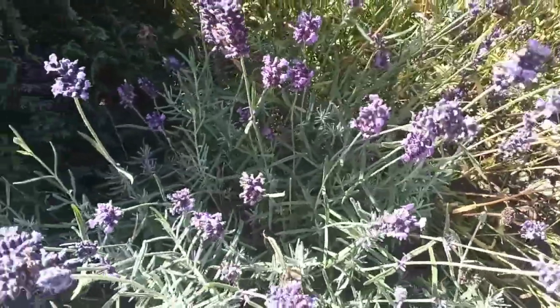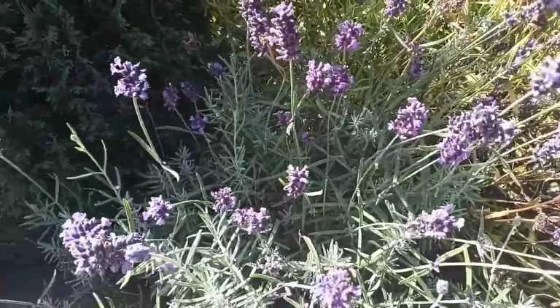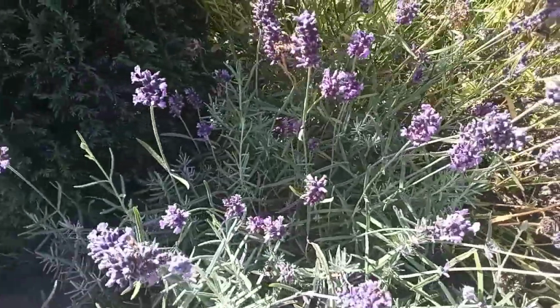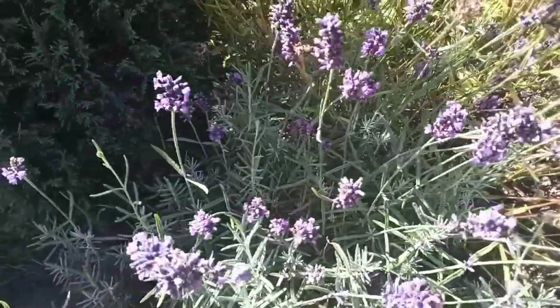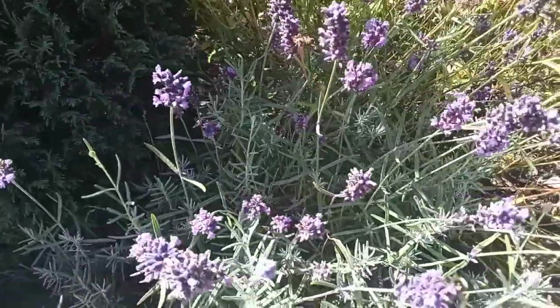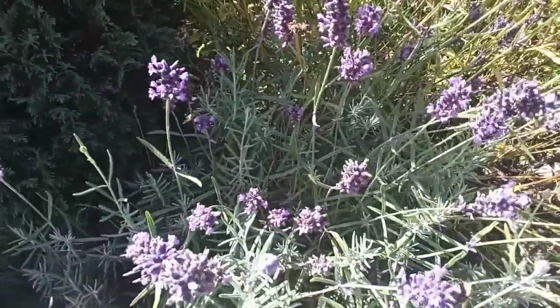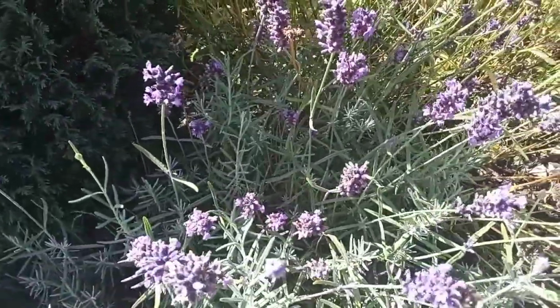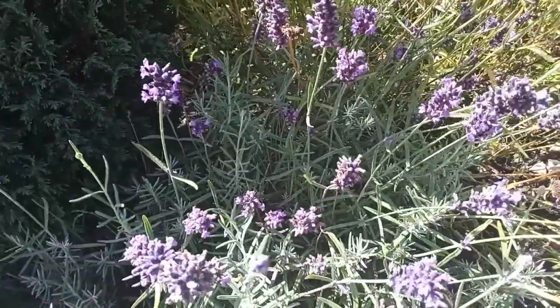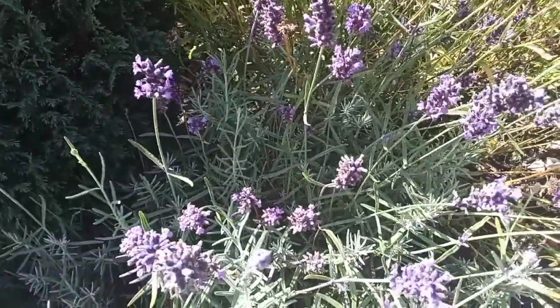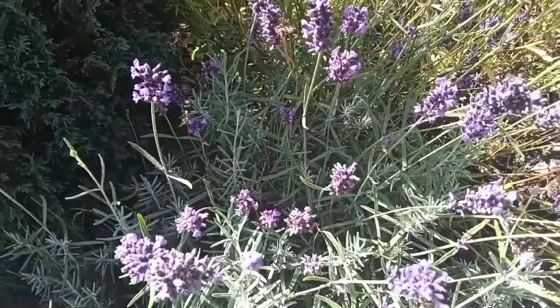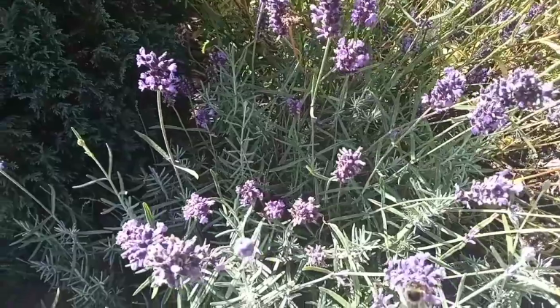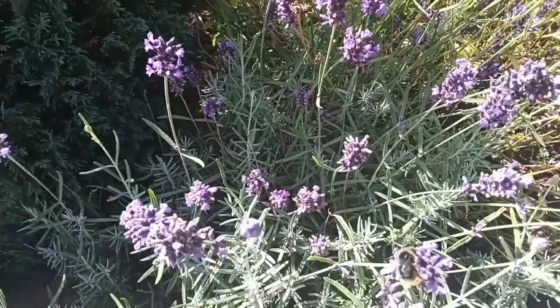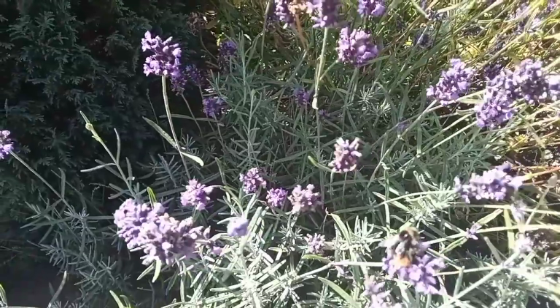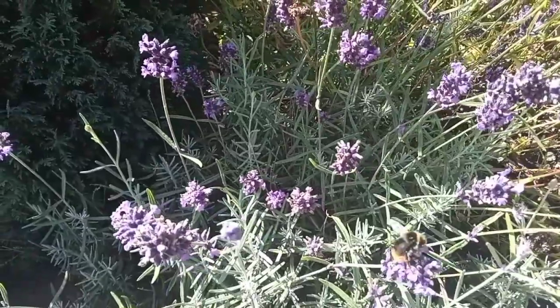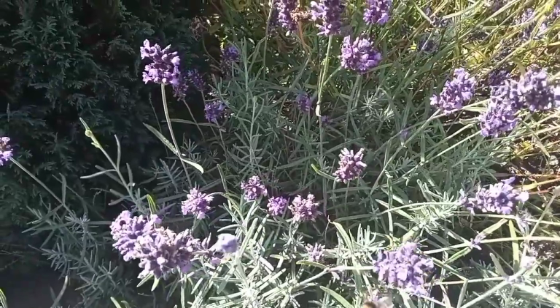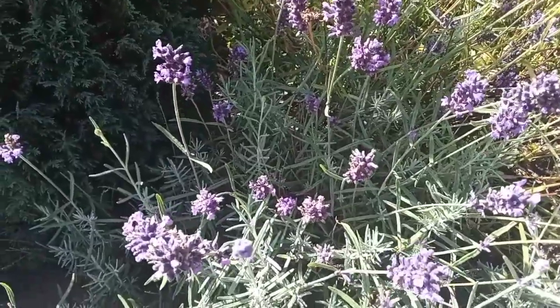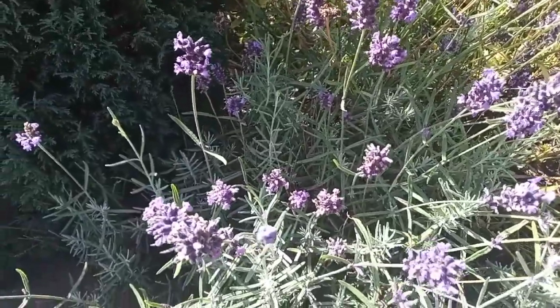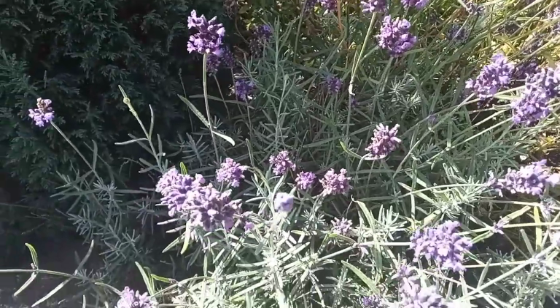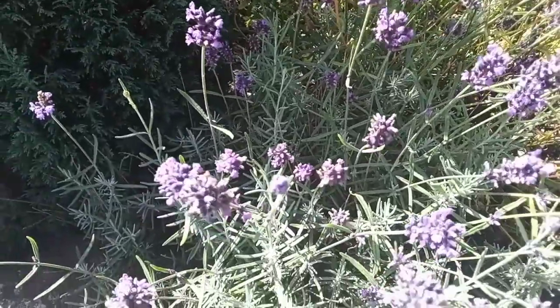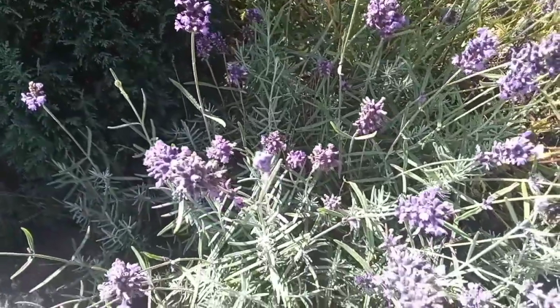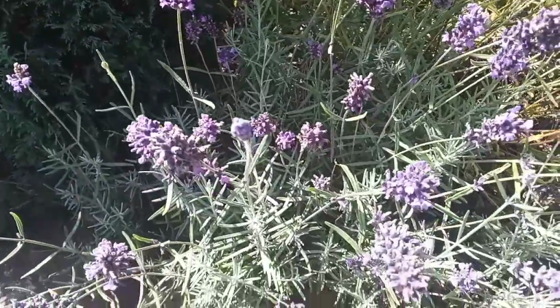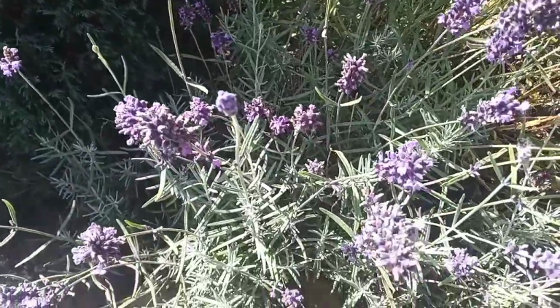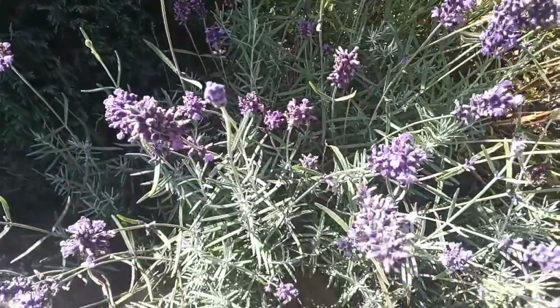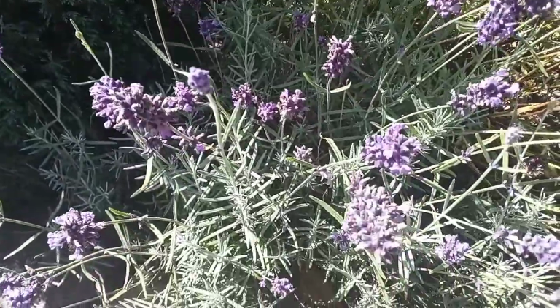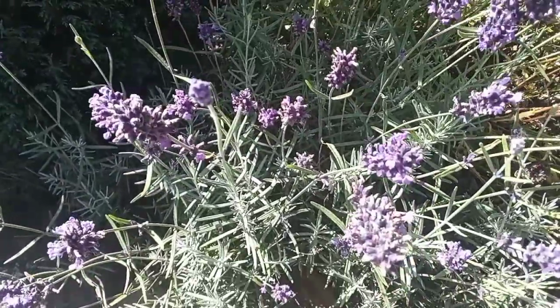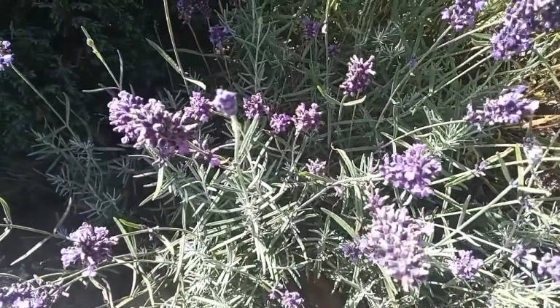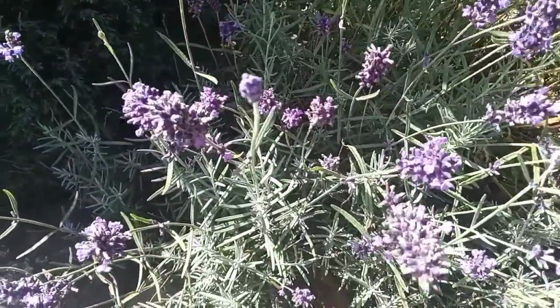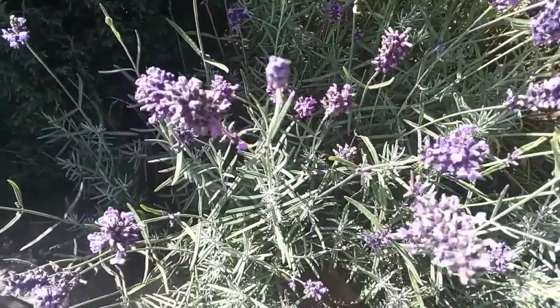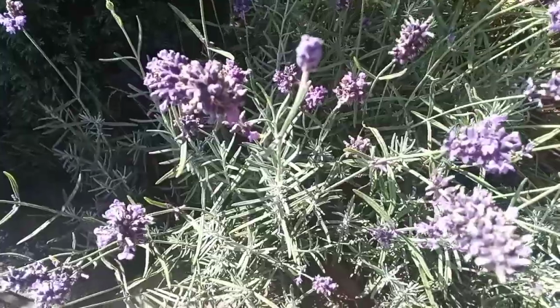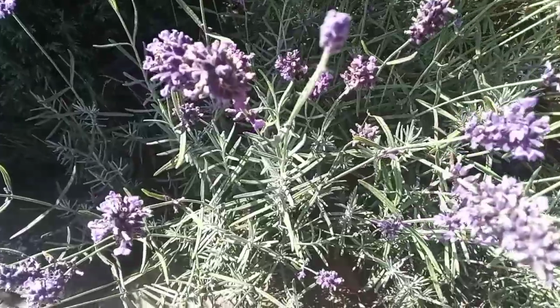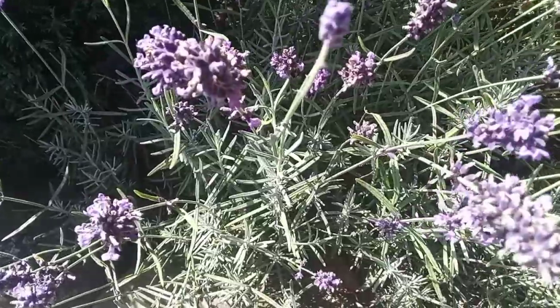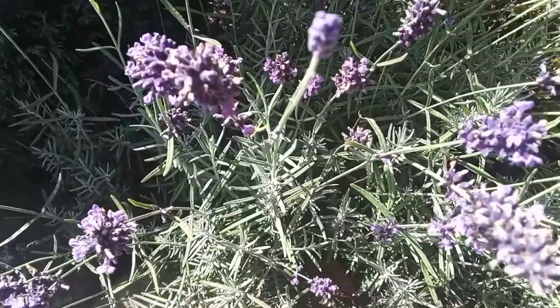And because this plant is edible you can use it for cake decorating and in desserts and it's quite tasty and sweet. So these are highly beneficial for your body.